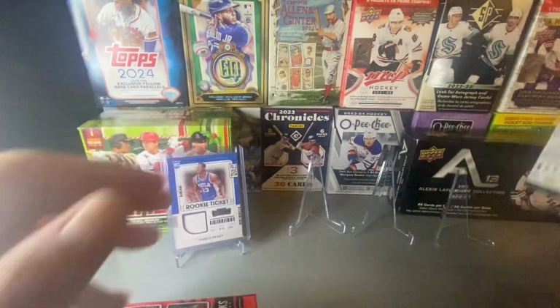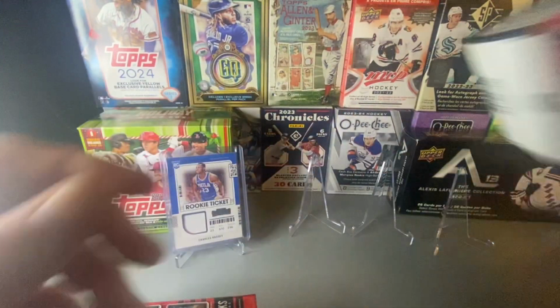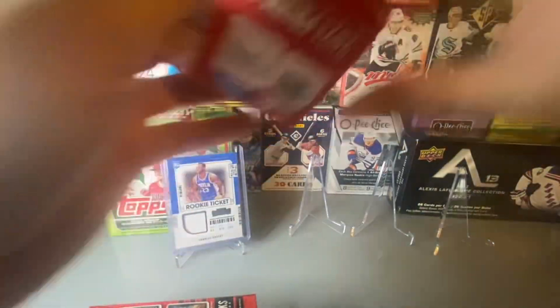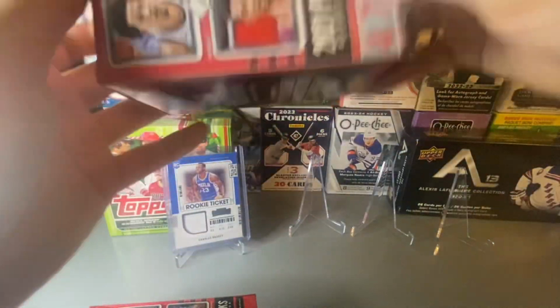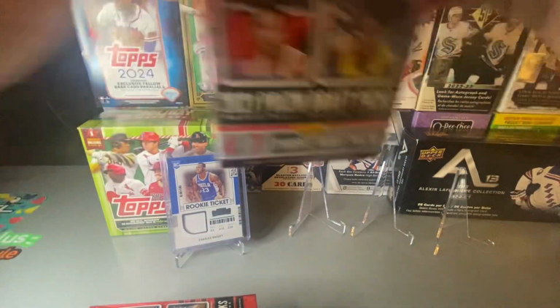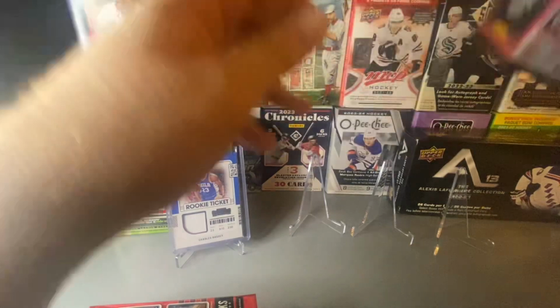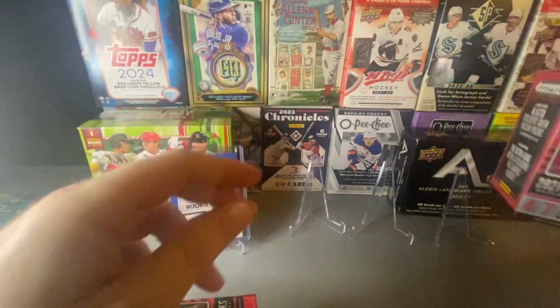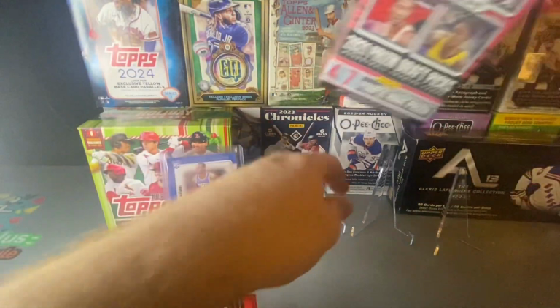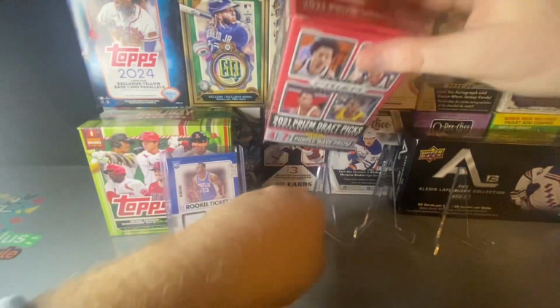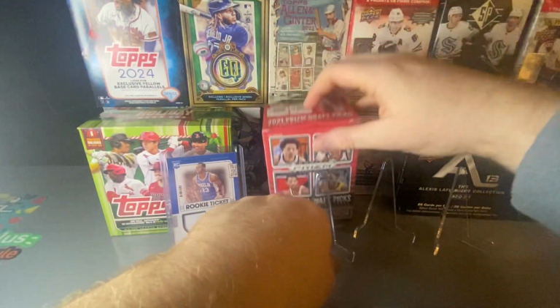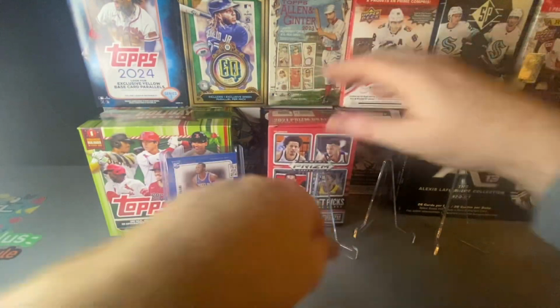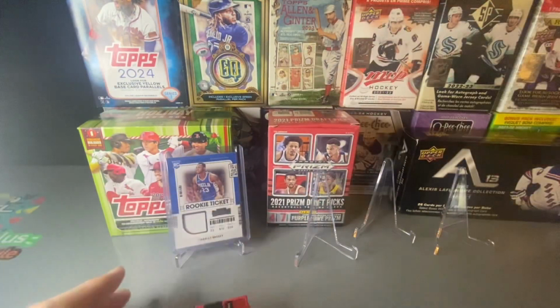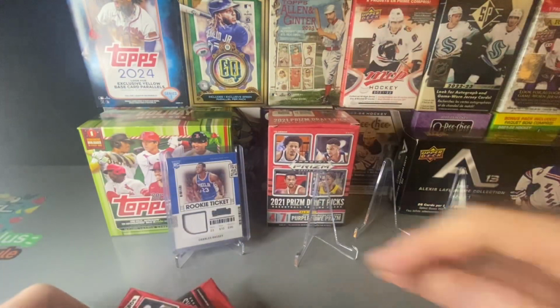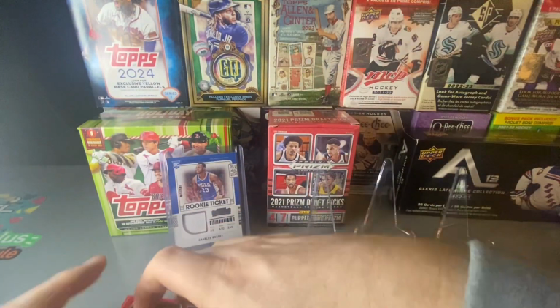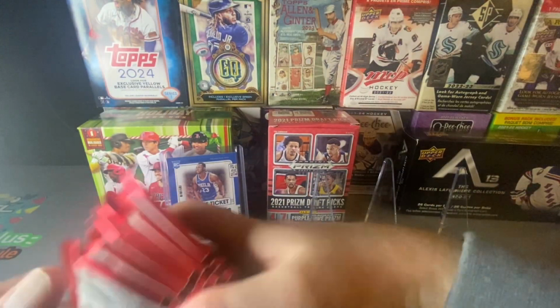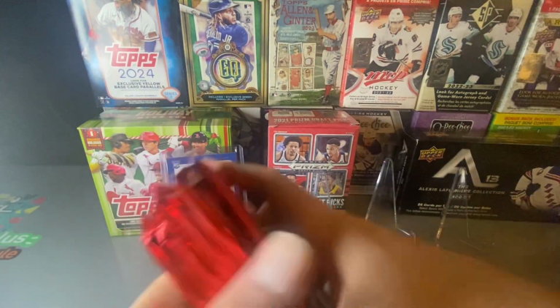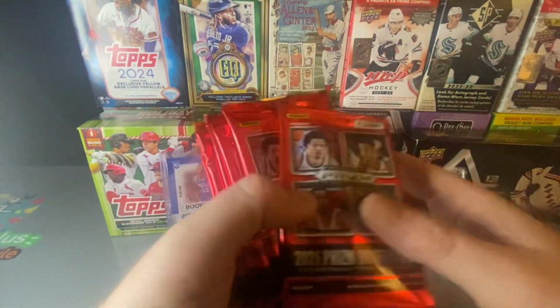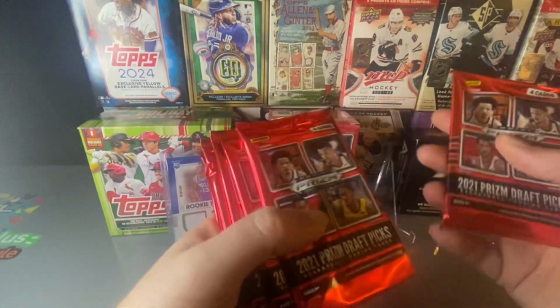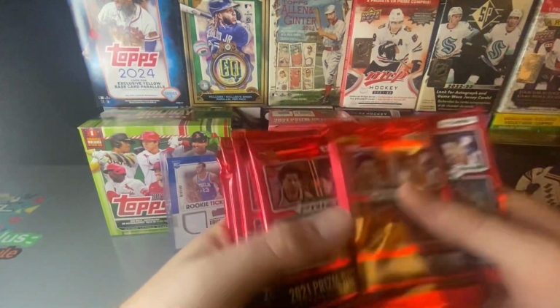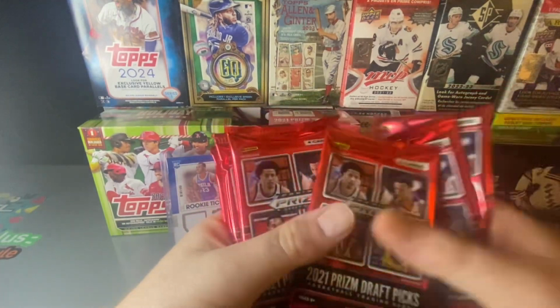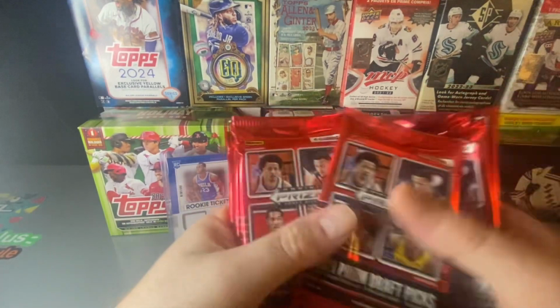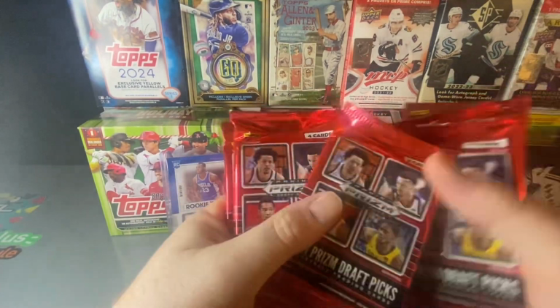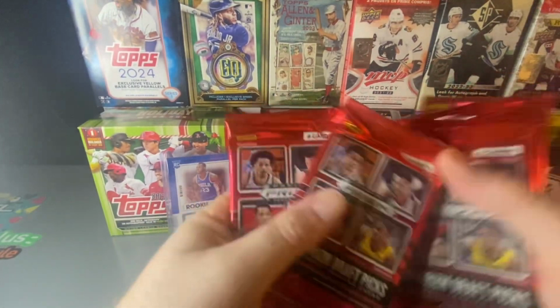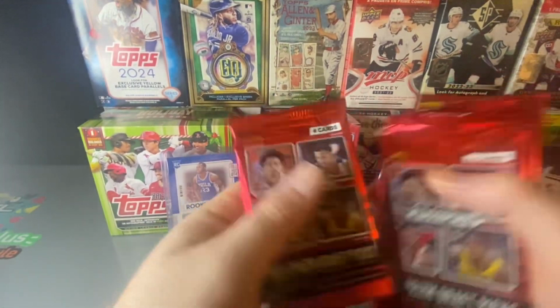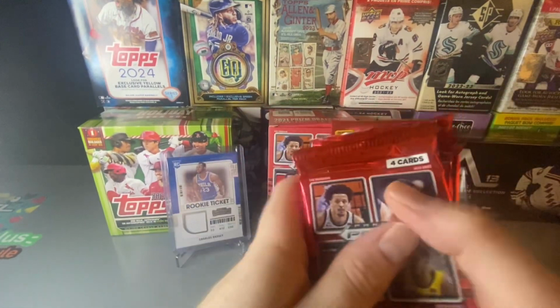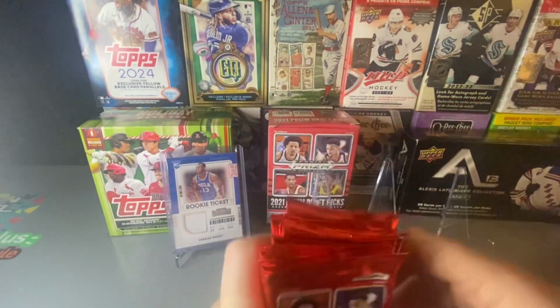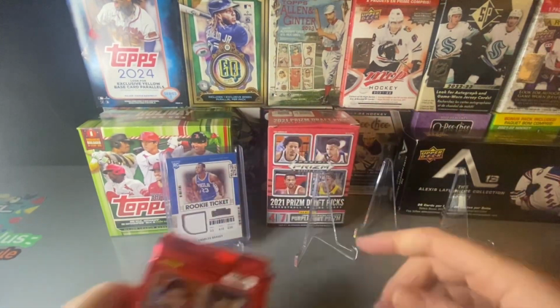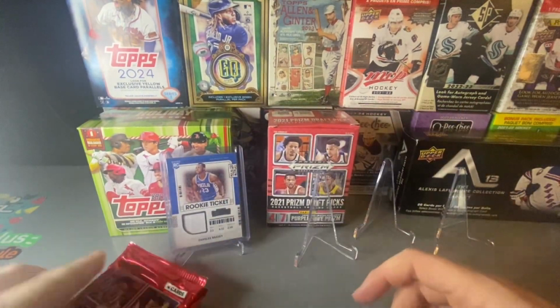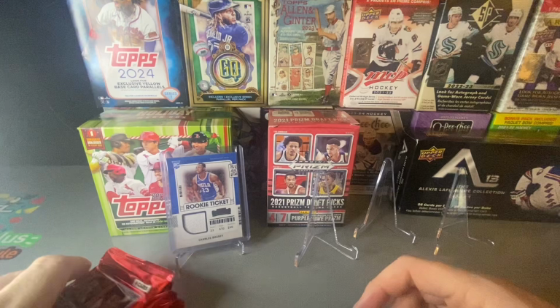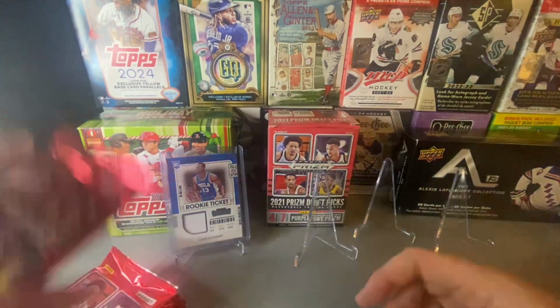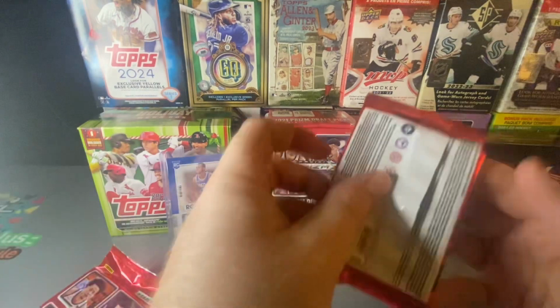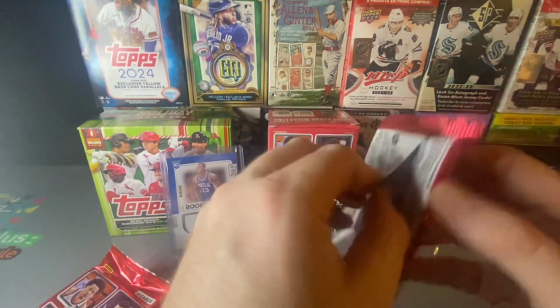Picked this up at Walmart. We have our packs: one, two, three, four, five, six, seven — and we'll dive right in.